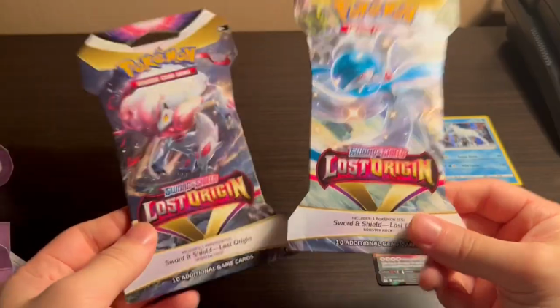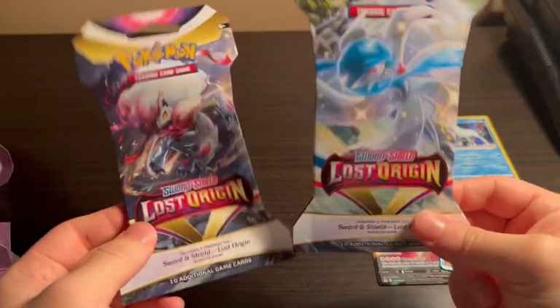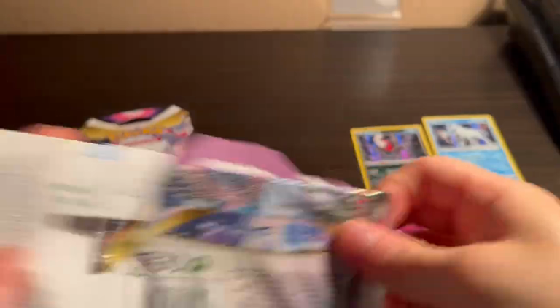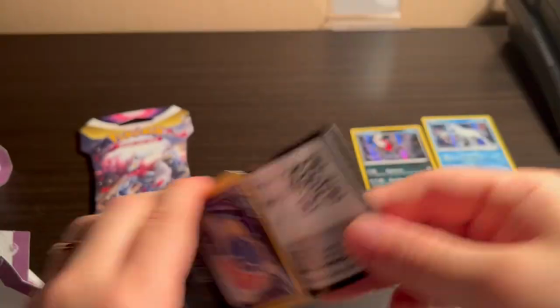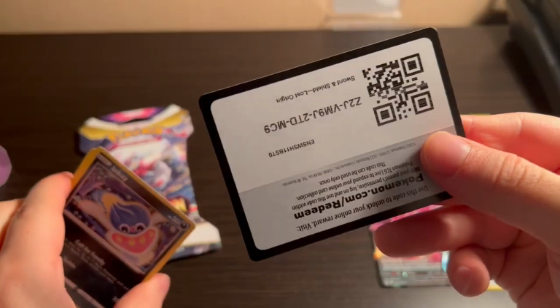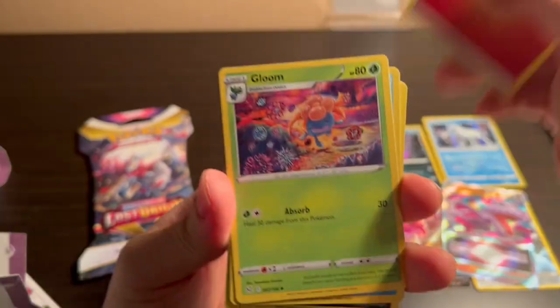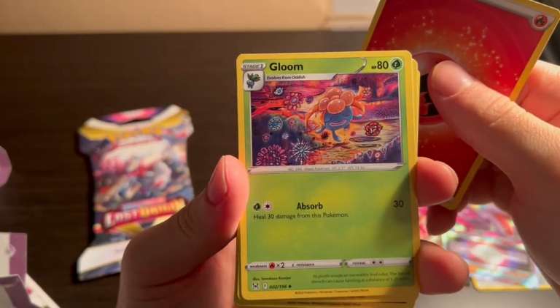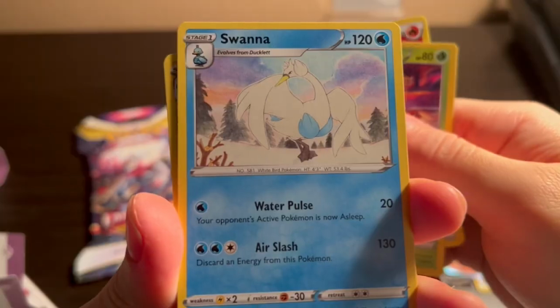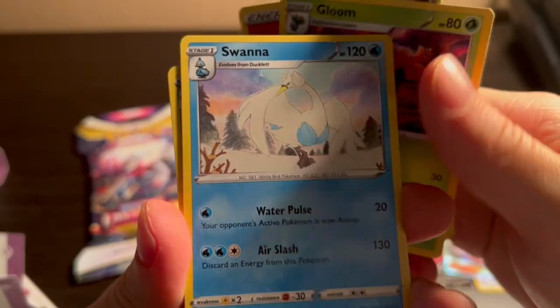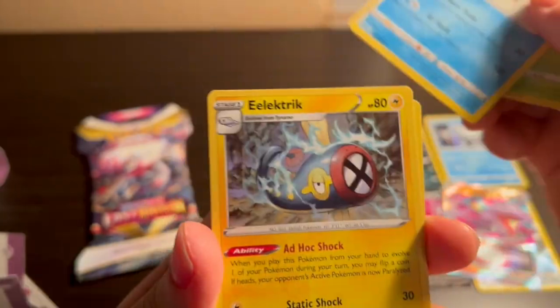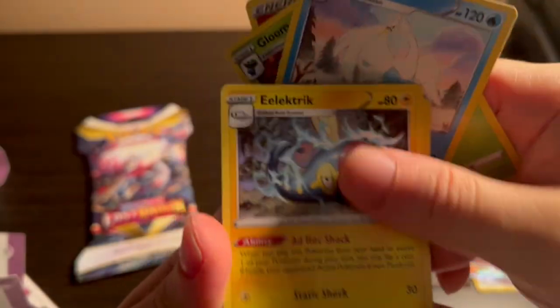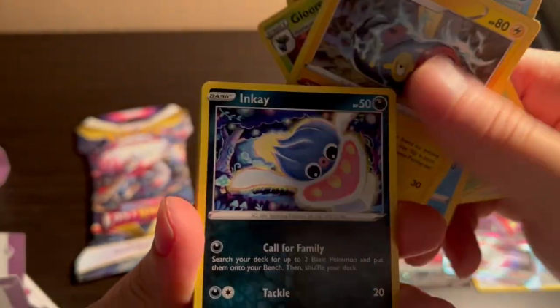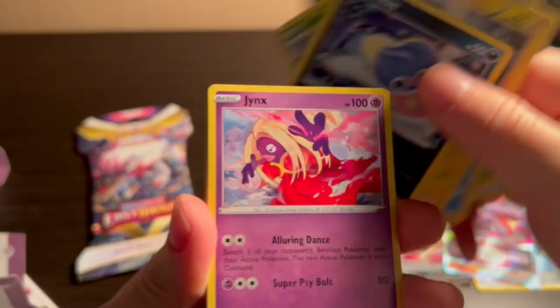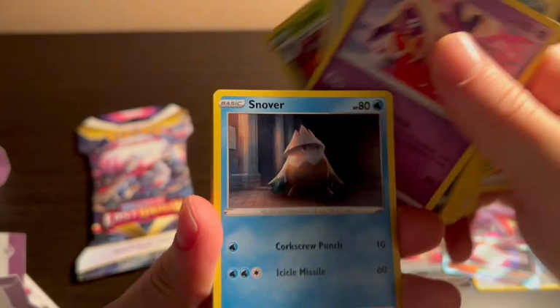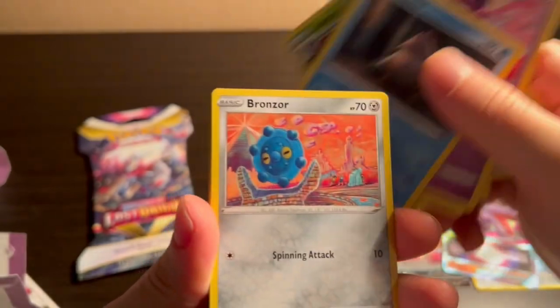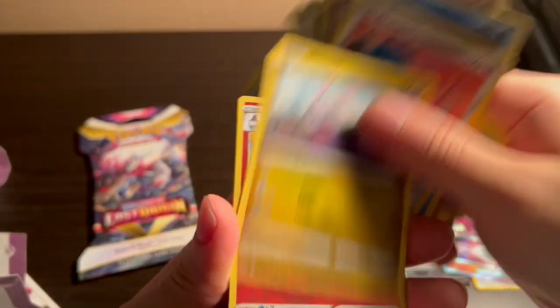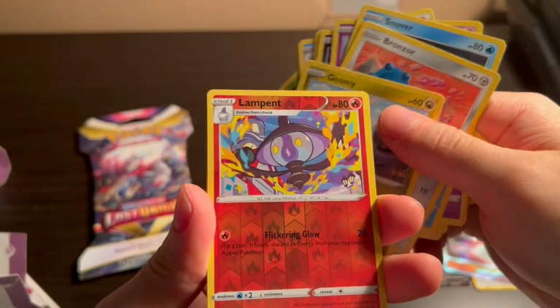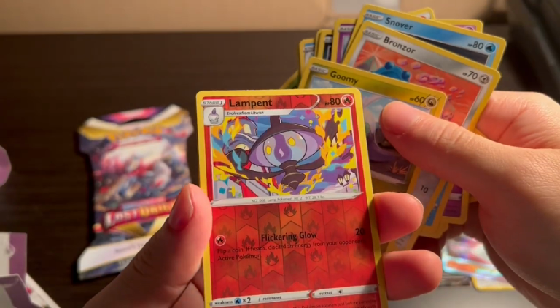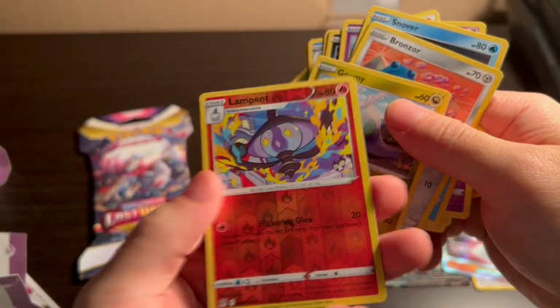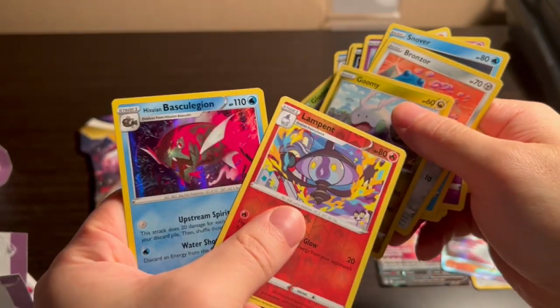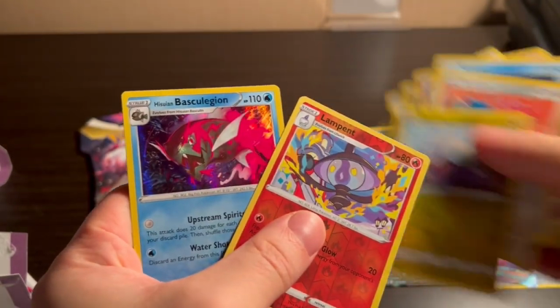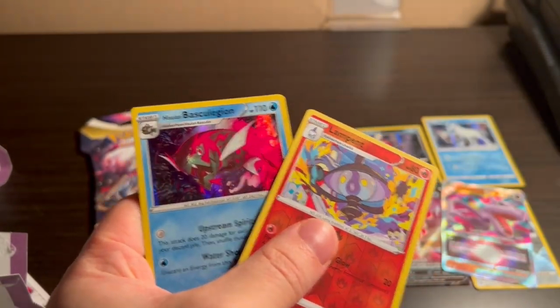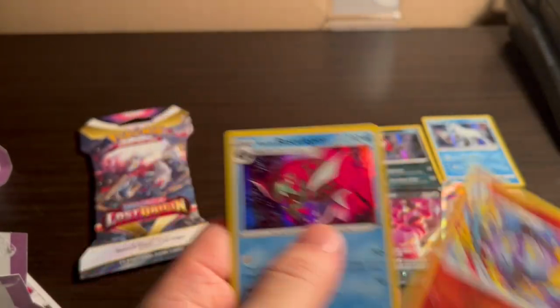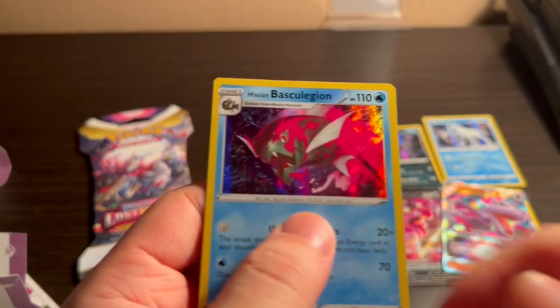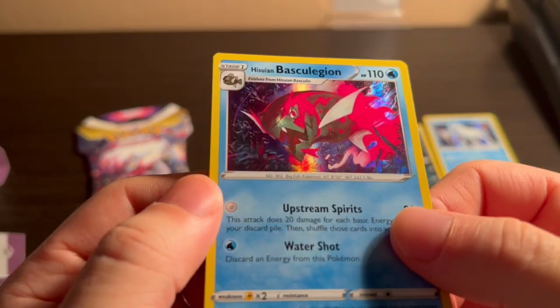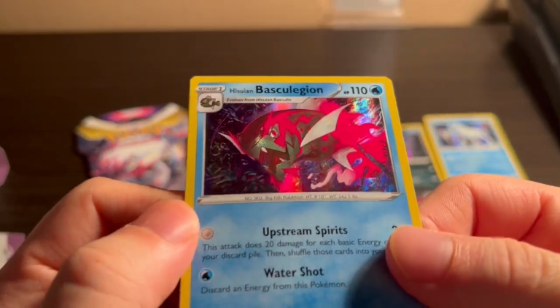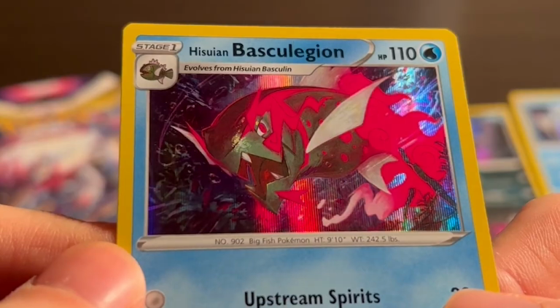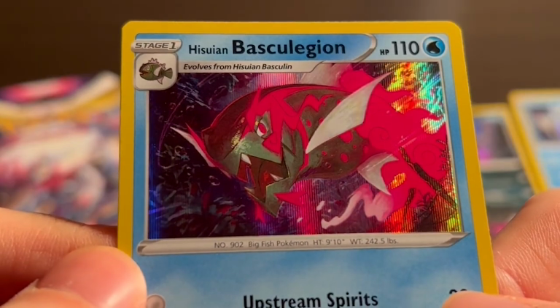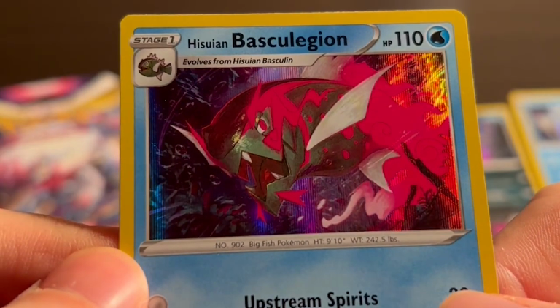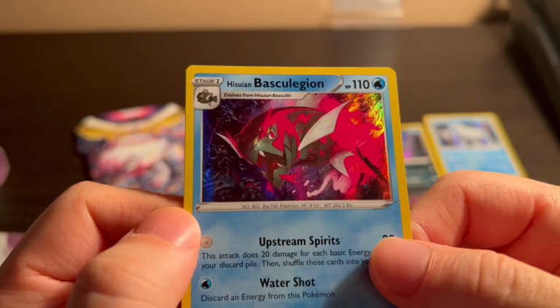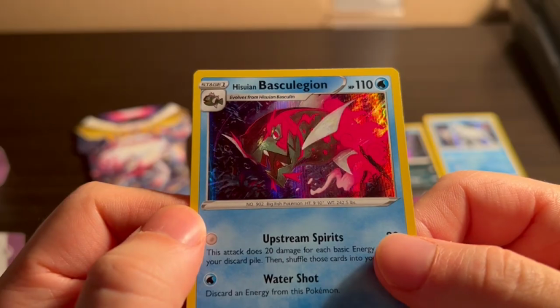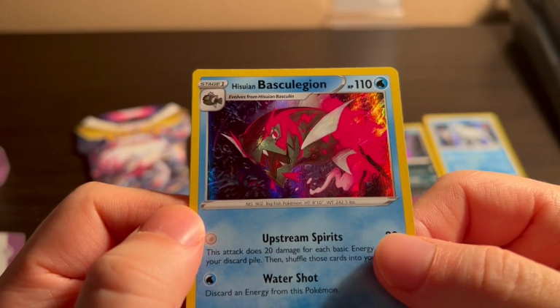Last two packs. Code. Whimsicott with Pex. Sea cucumber again. Snom. Lampent reverse. Ooh — hello, hello there! Vascilion Legend. The name sounds cool though.